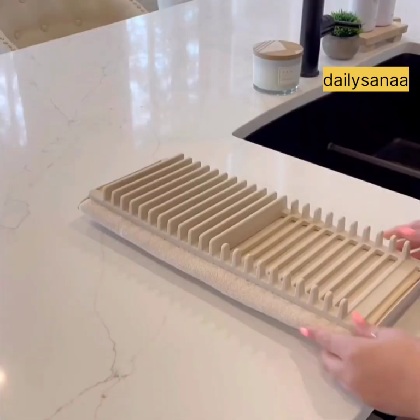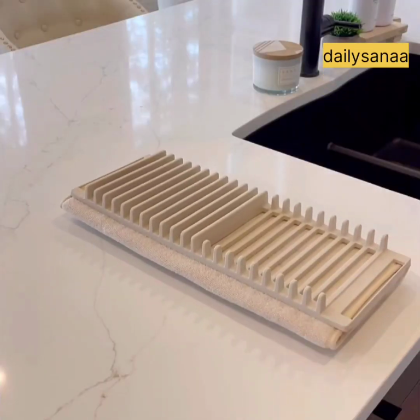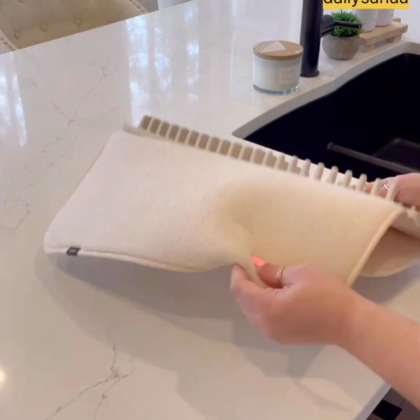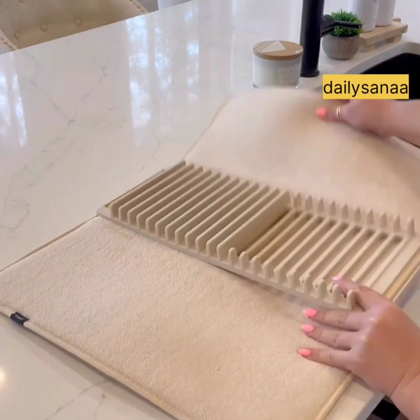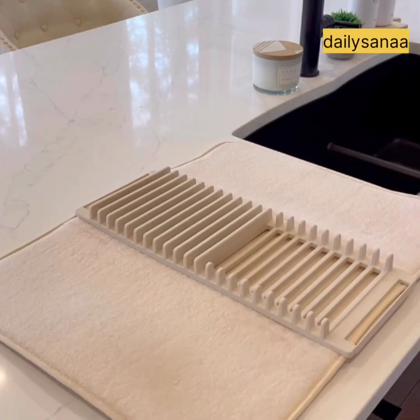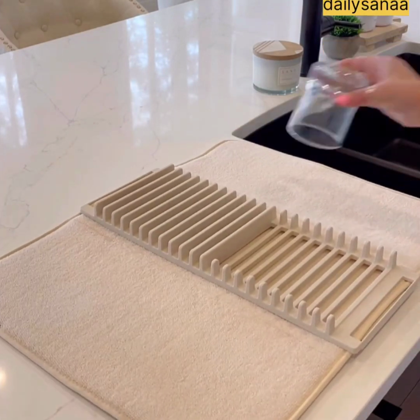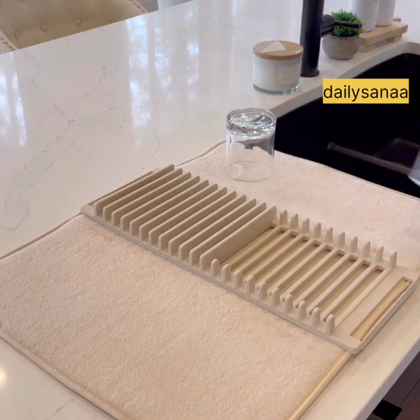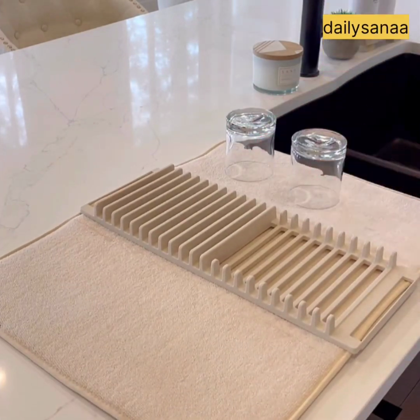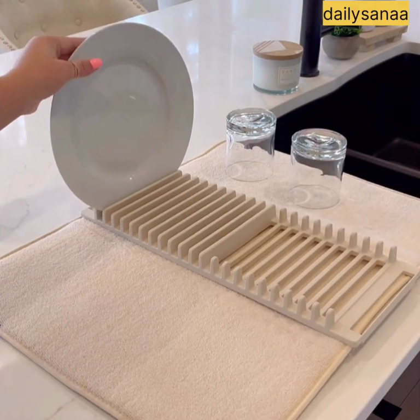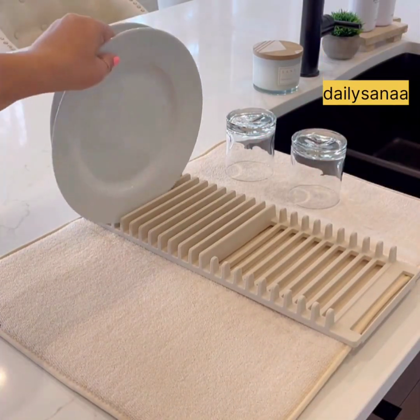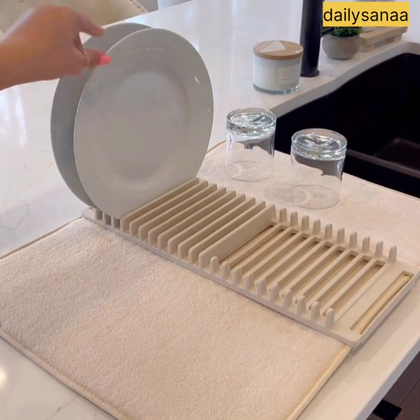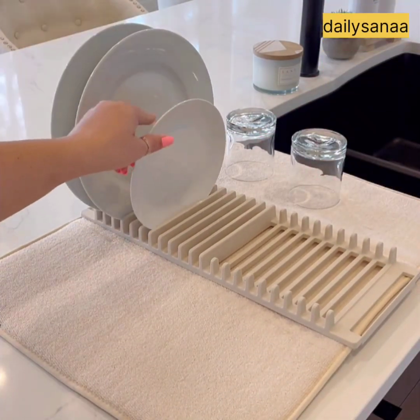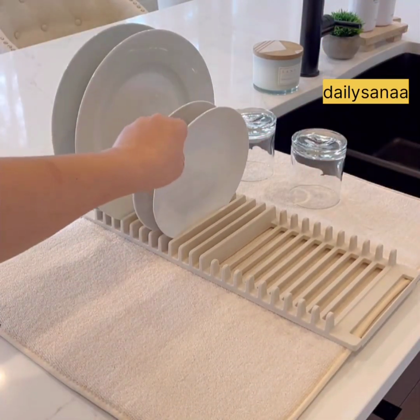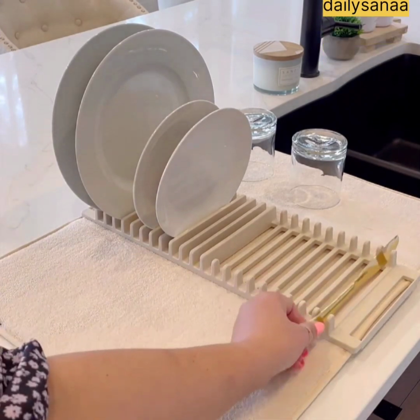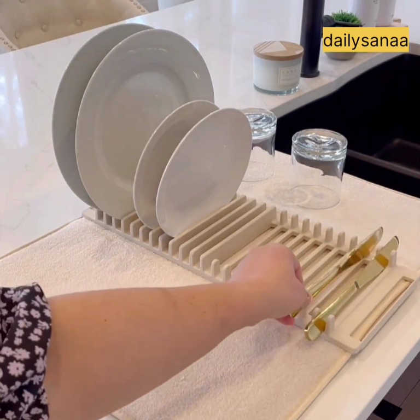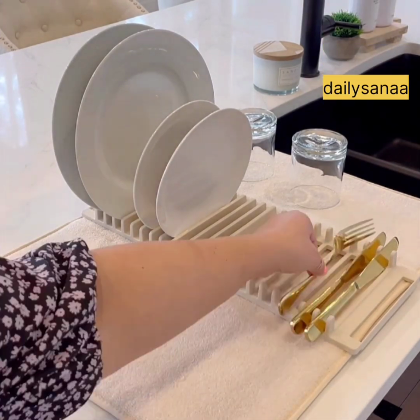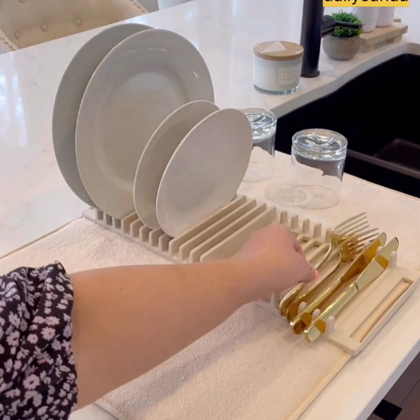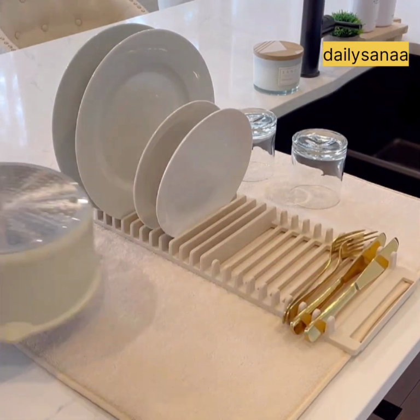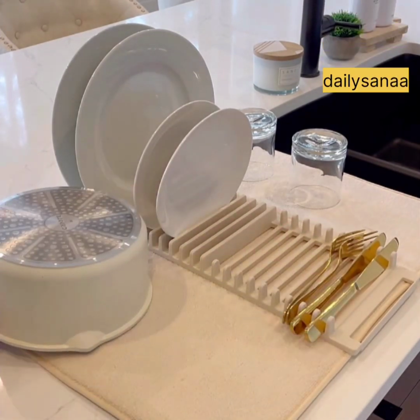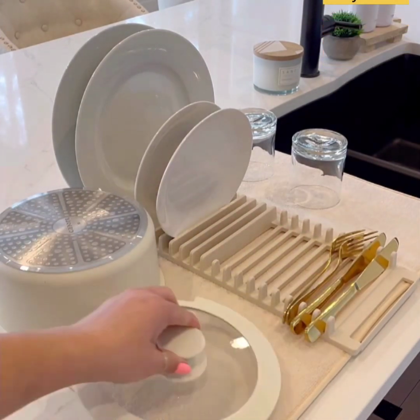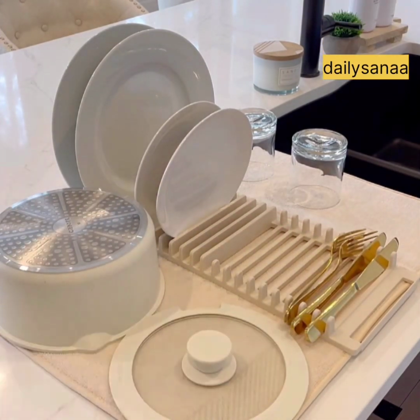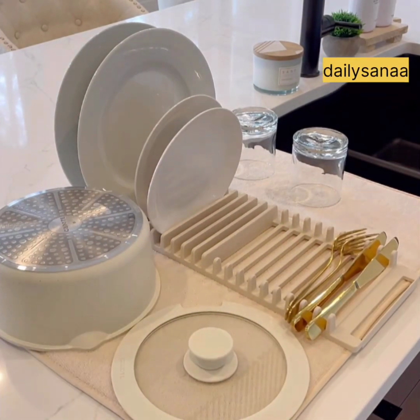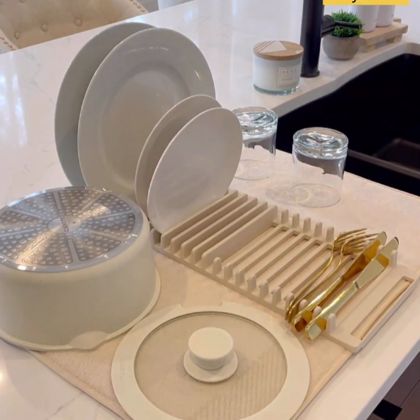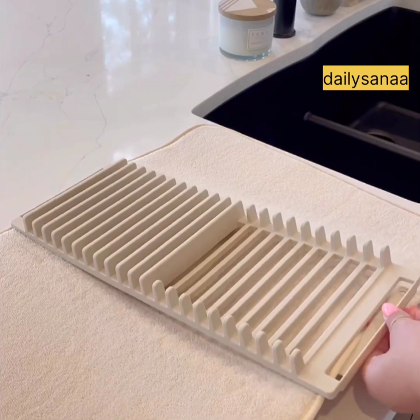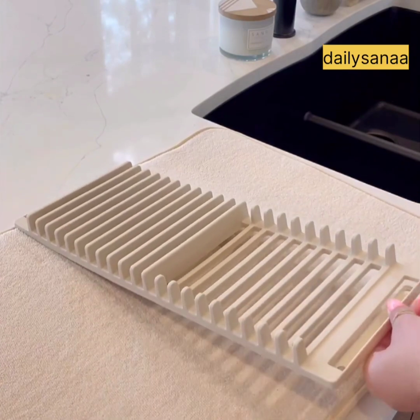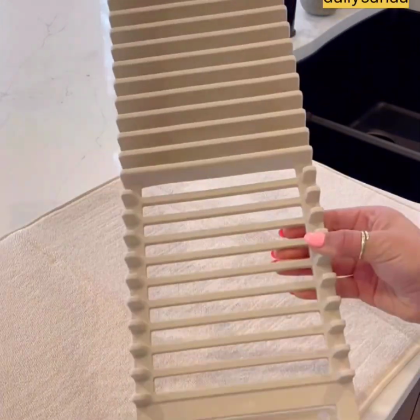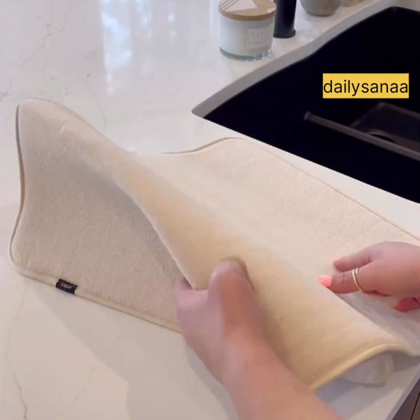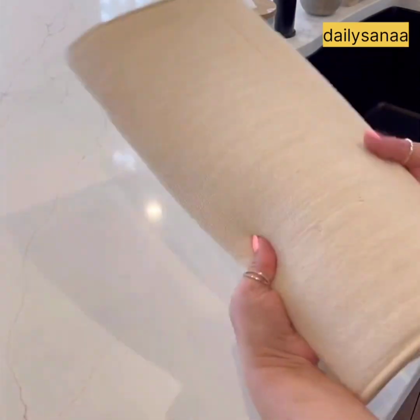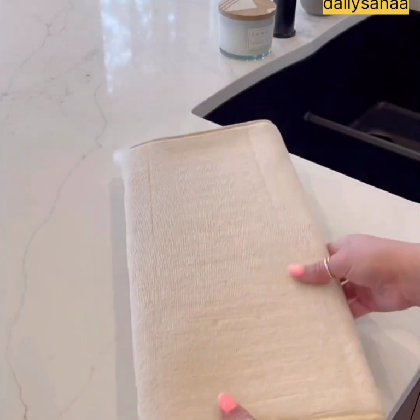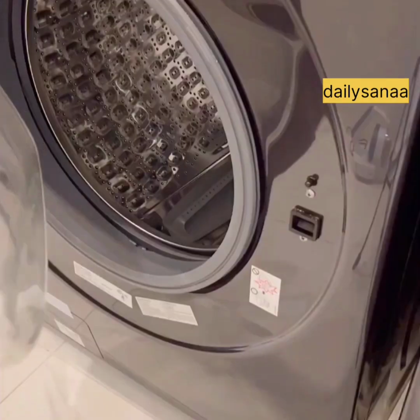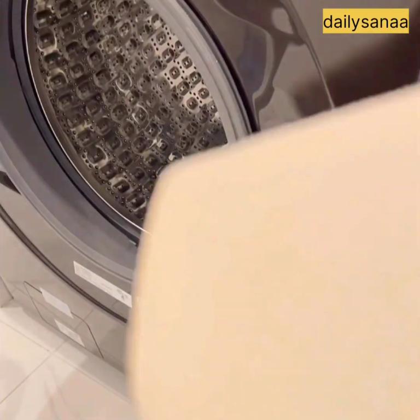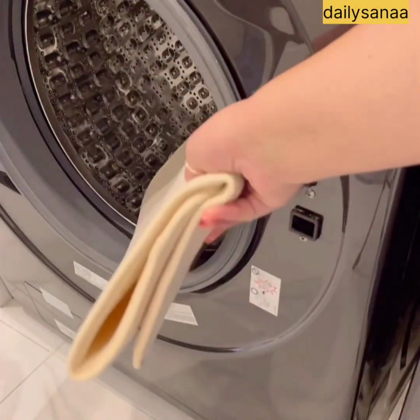One of the first items I bought for the new home is this microfiber dish drying rack. I love that I have a spot to temporarily store the dishes that I don't put in the dishwasher. I also really like how pretty the design is. It folds up for easy storage and you can throw it in the wash too.